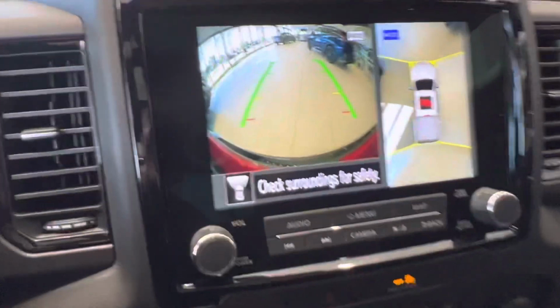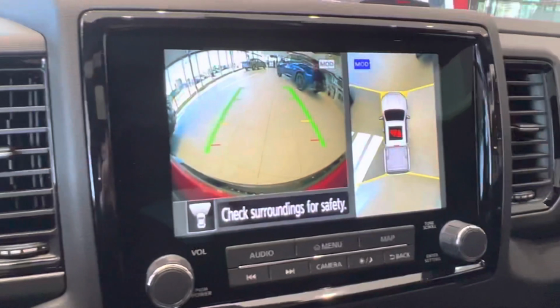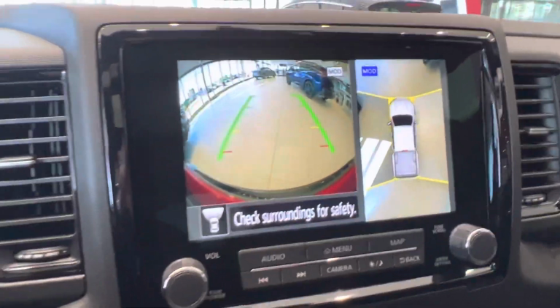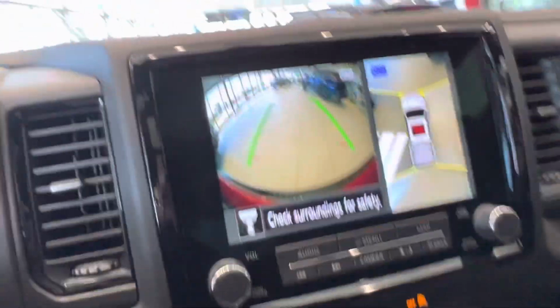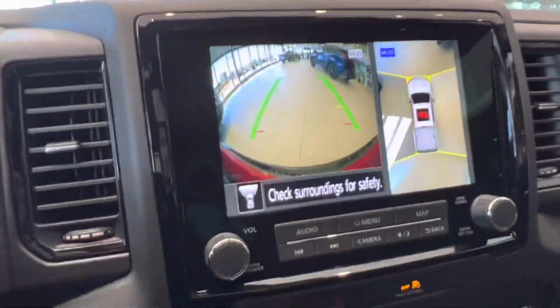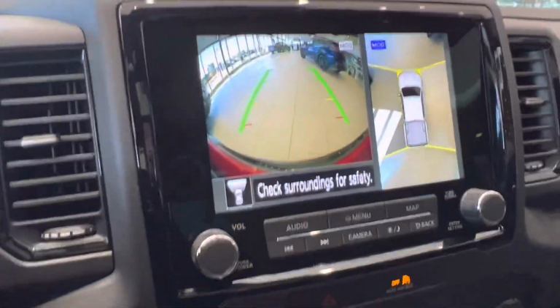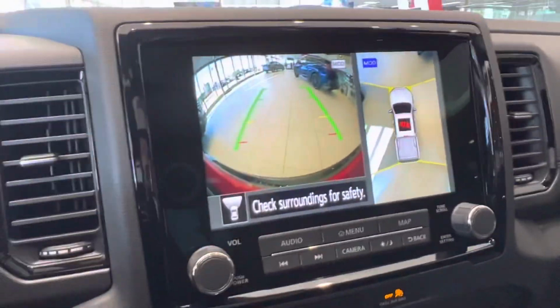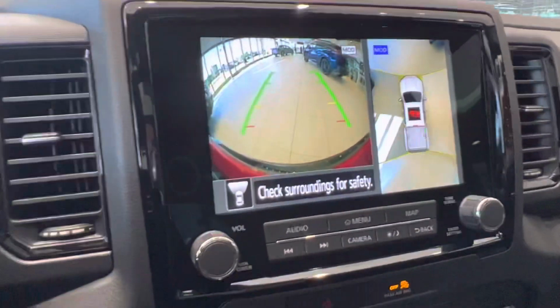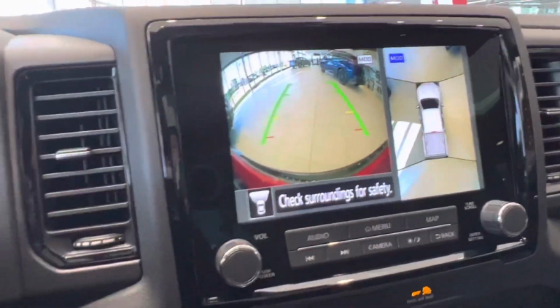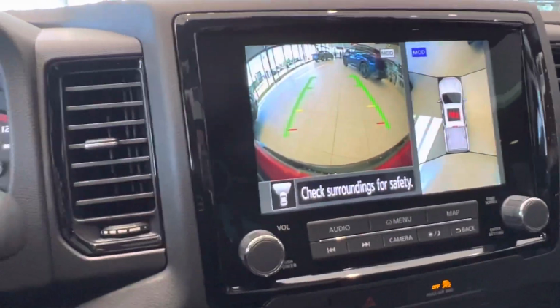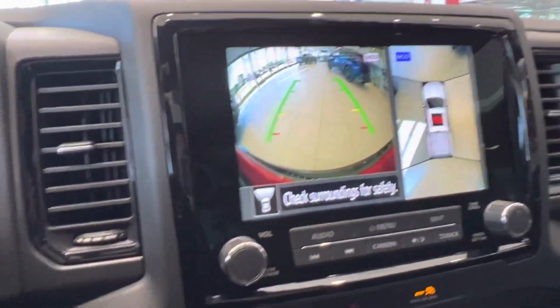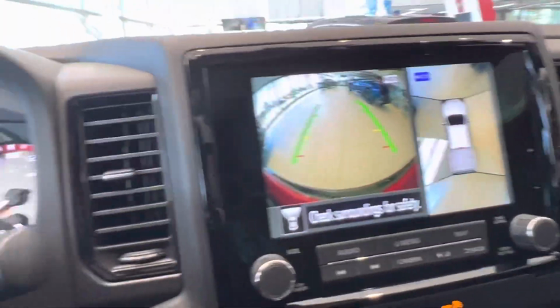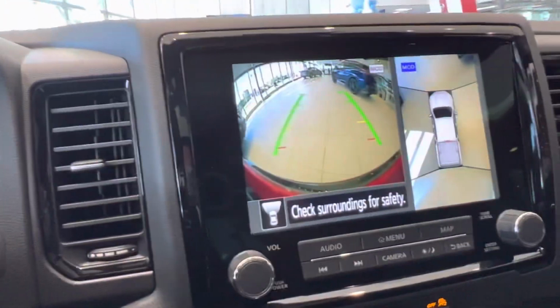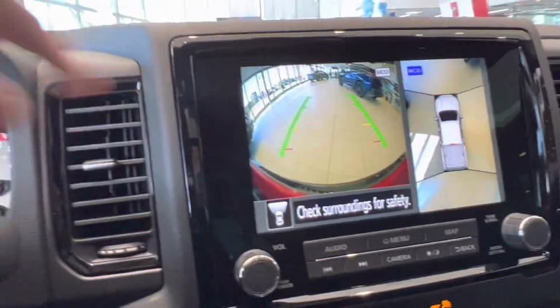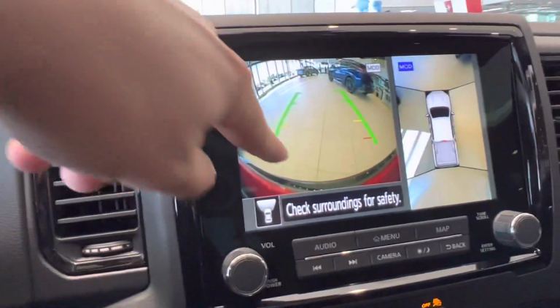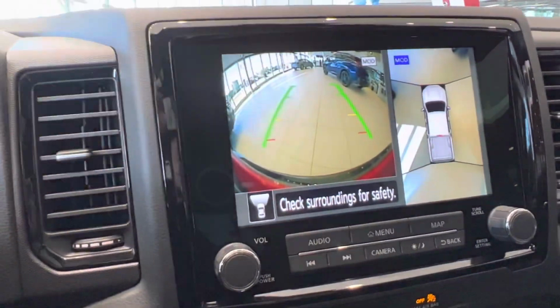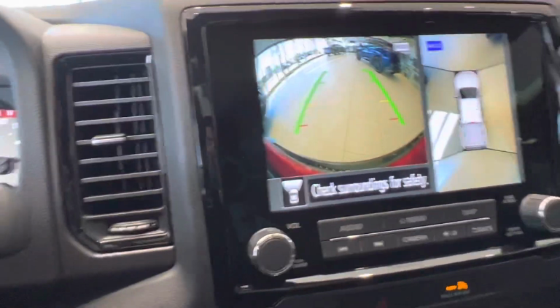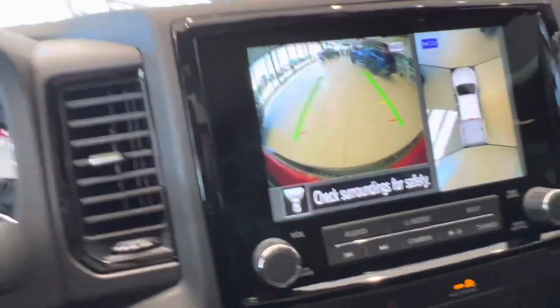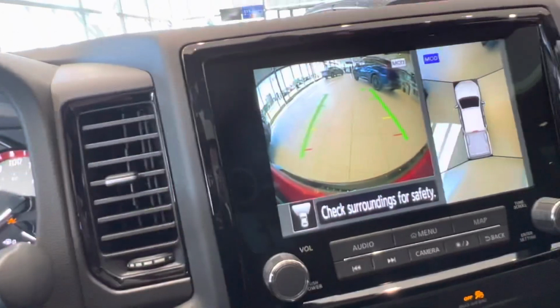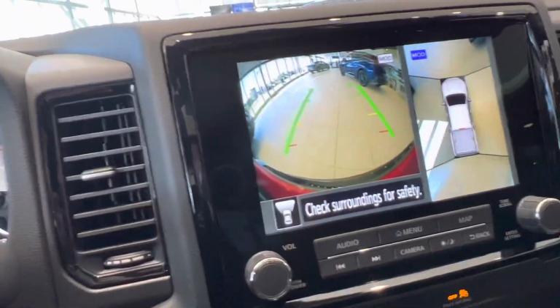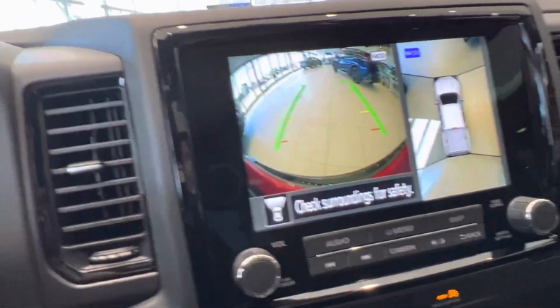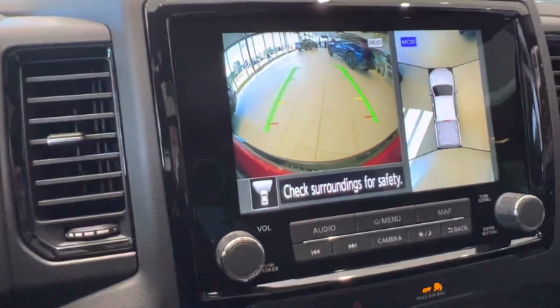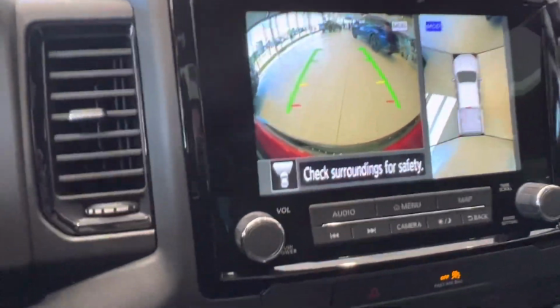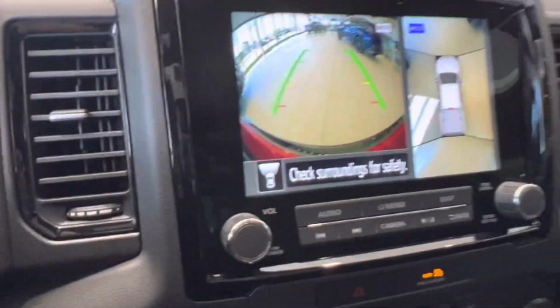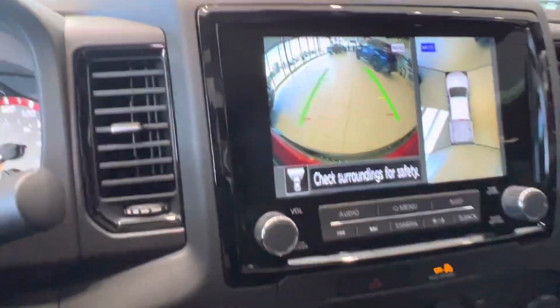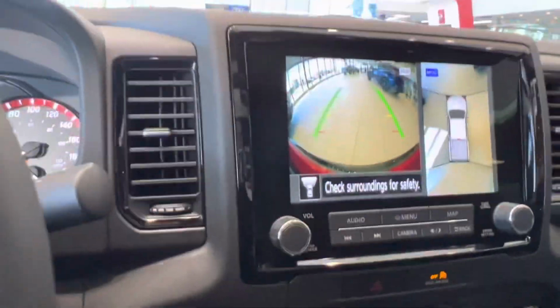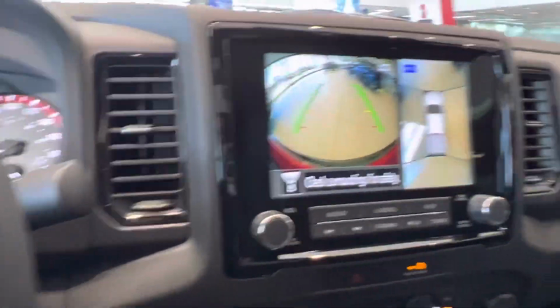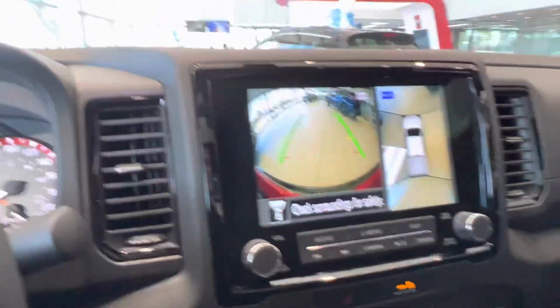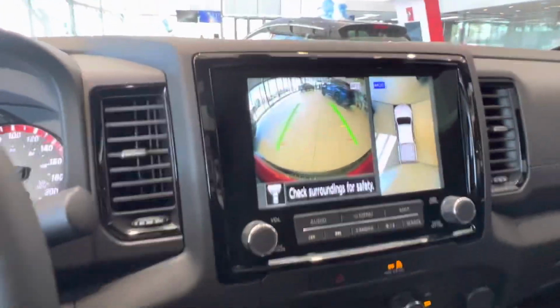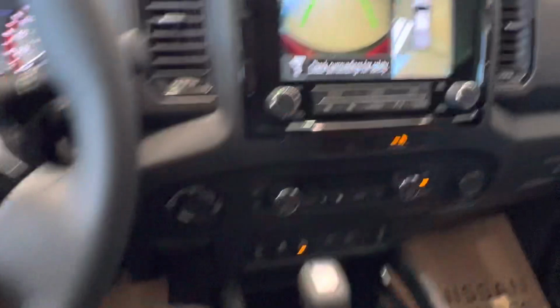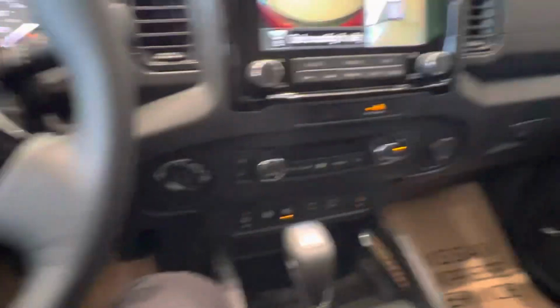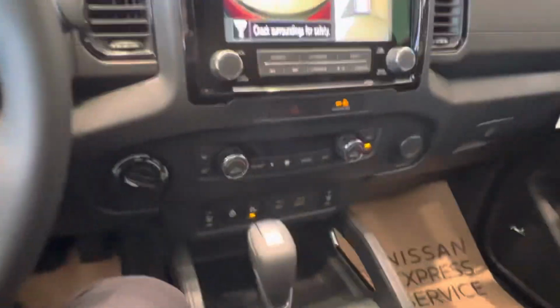So there's your 360-degree camera. It does have predictive lines — as you can see, the green lines here. Turn the wheel, it's going to turn. I do have the truck off, so it's not going to move that easy.